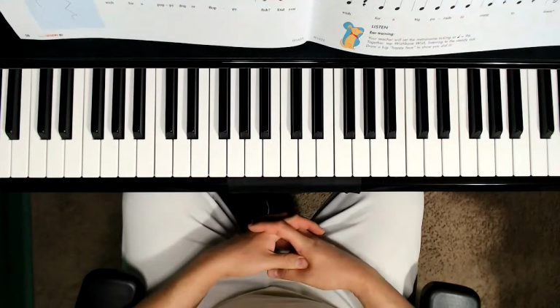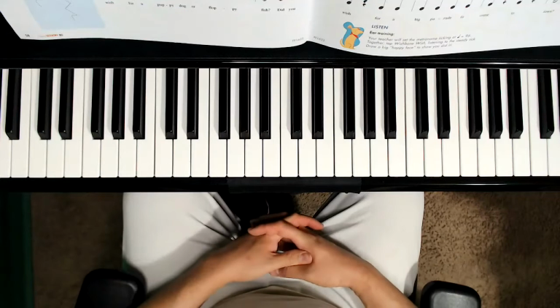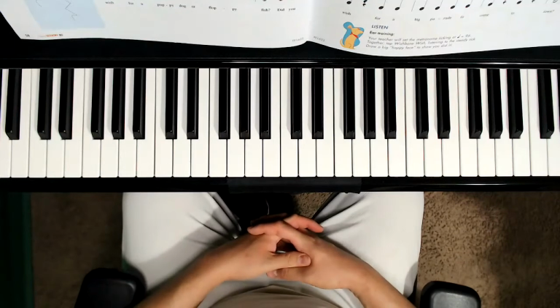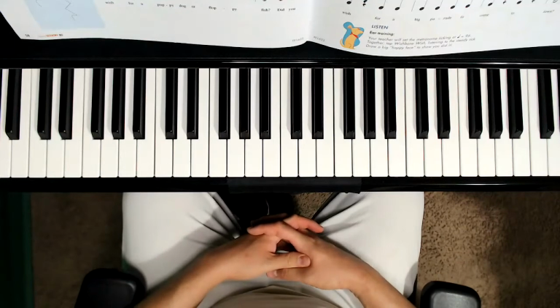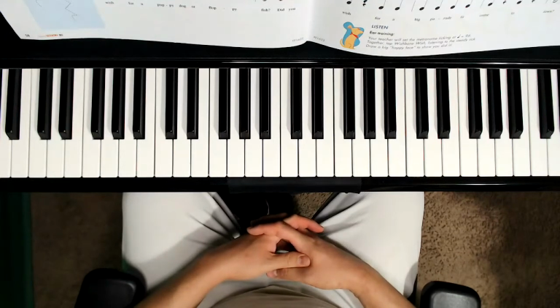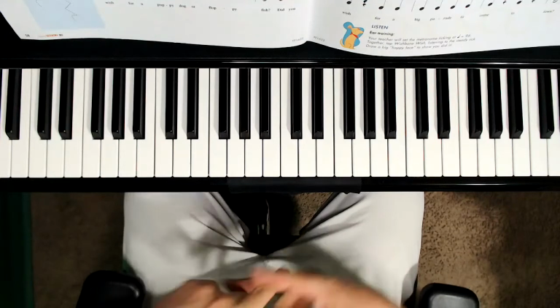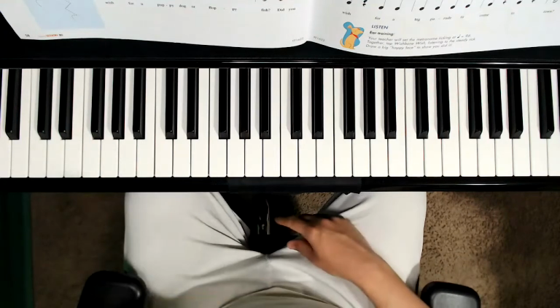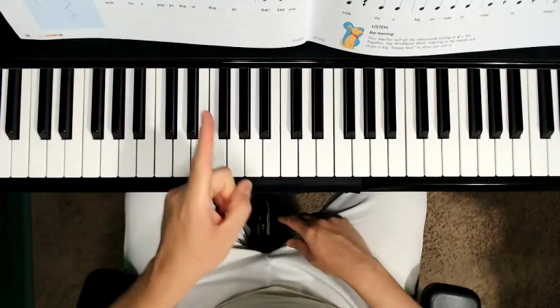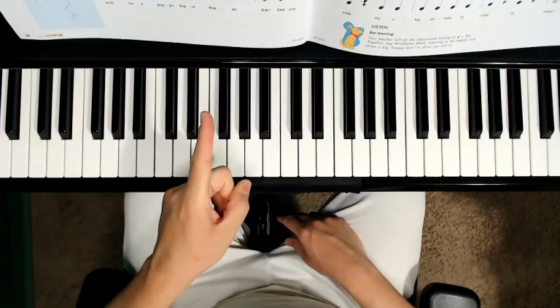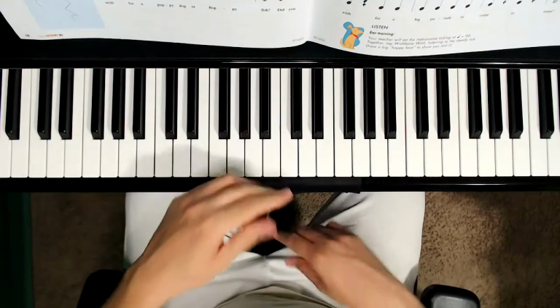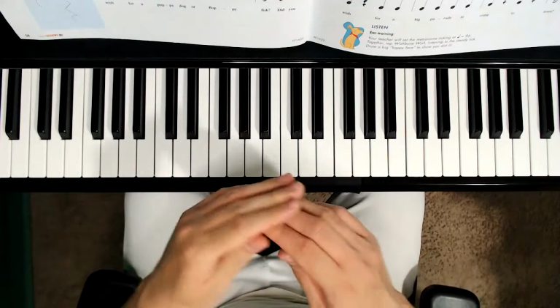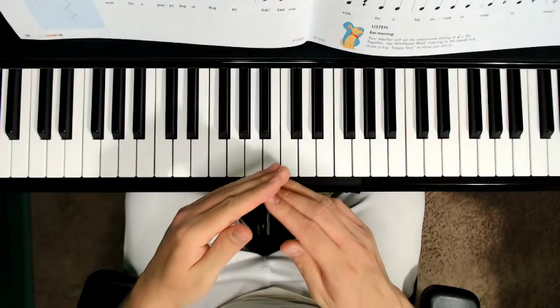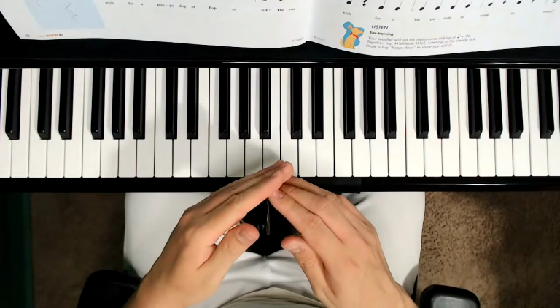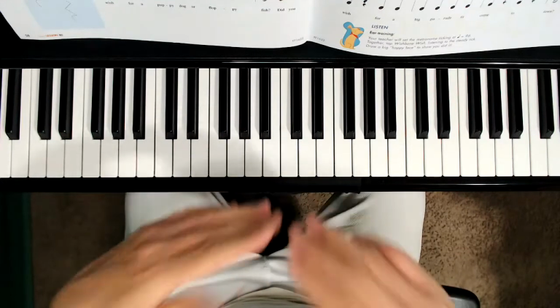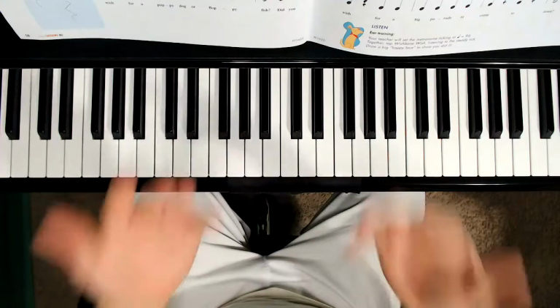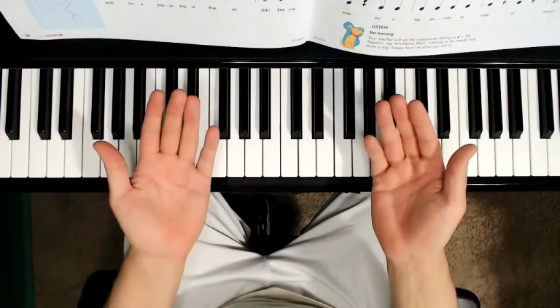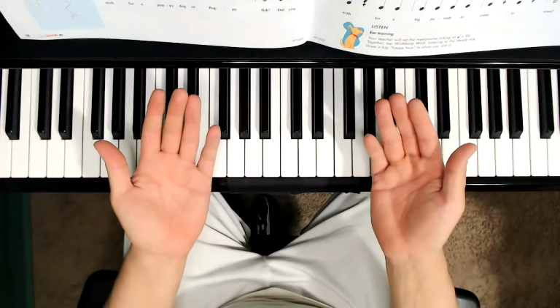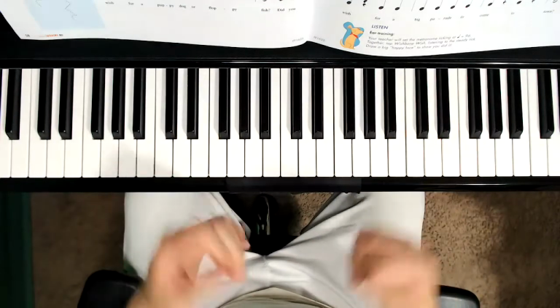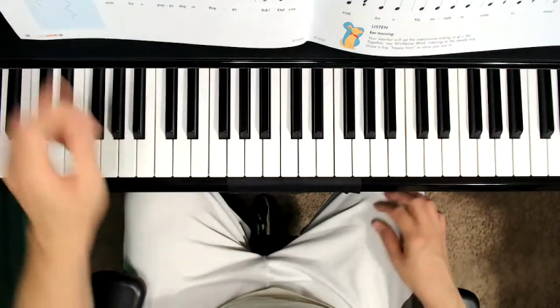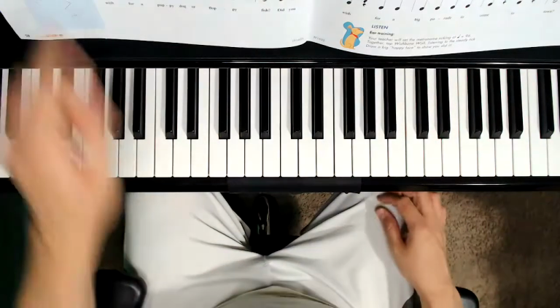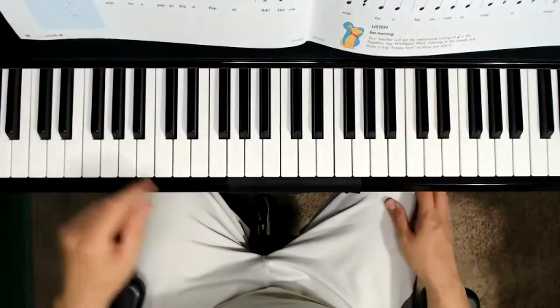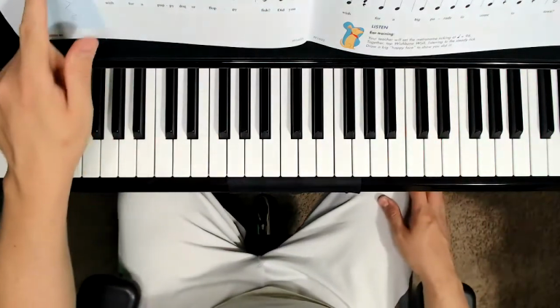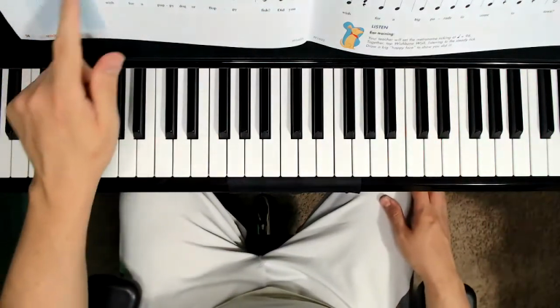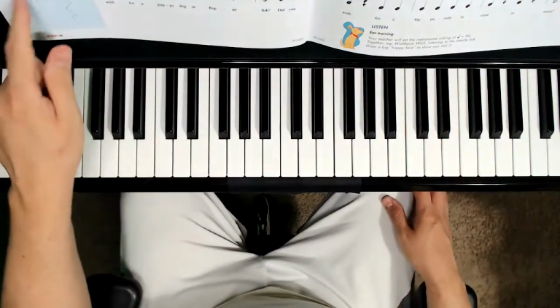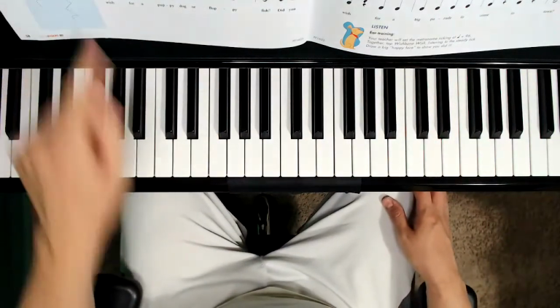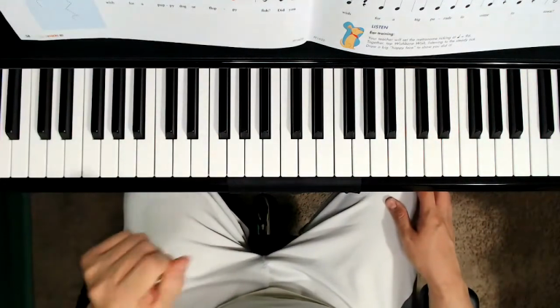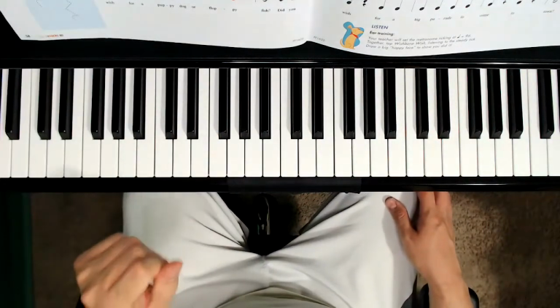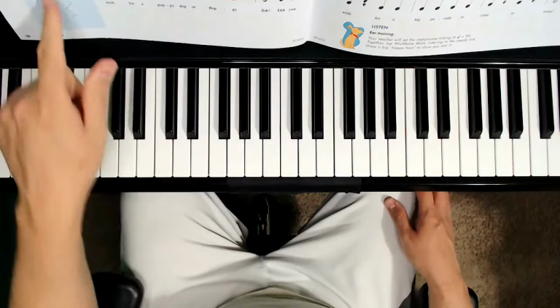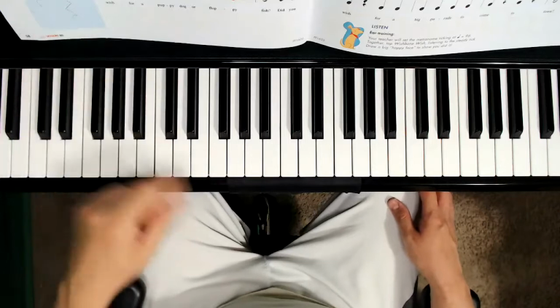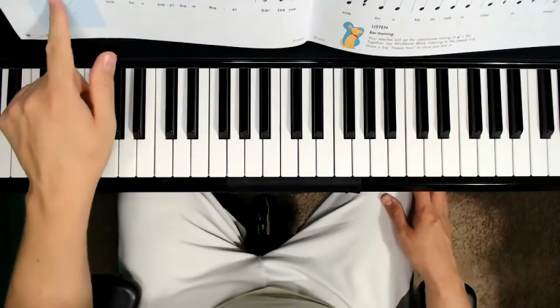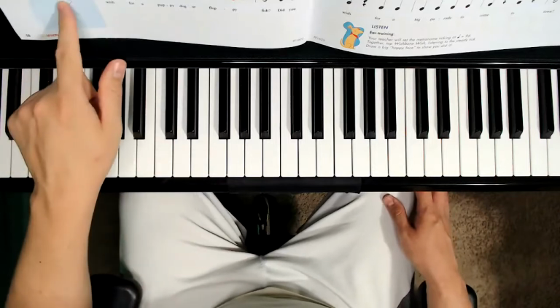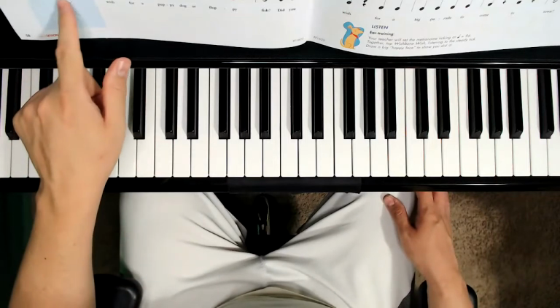The quarter rest means silence for one beat, and we clap it like this: one. Trace these four quarter rests in the little blue box.